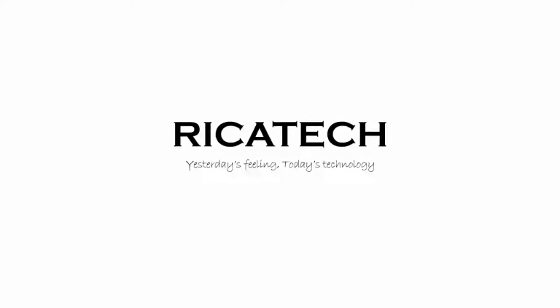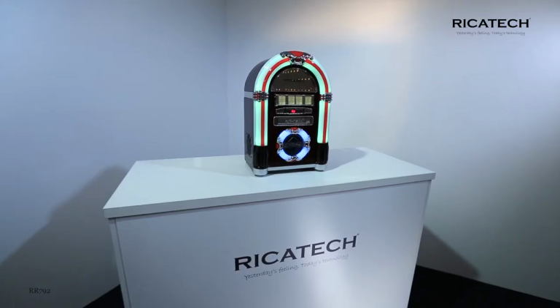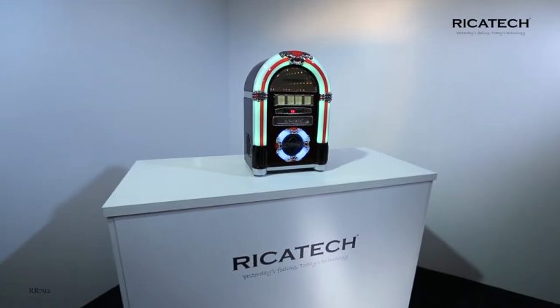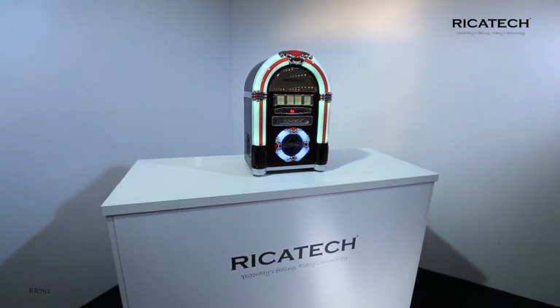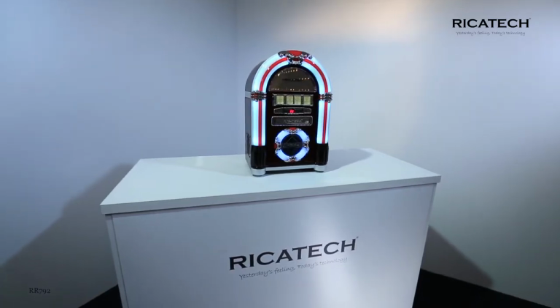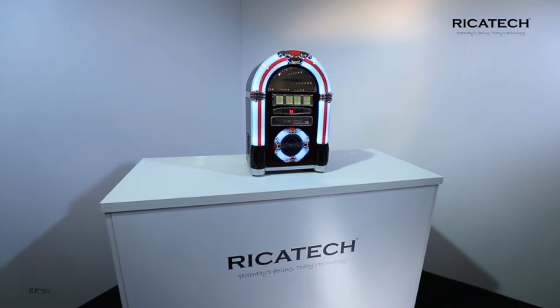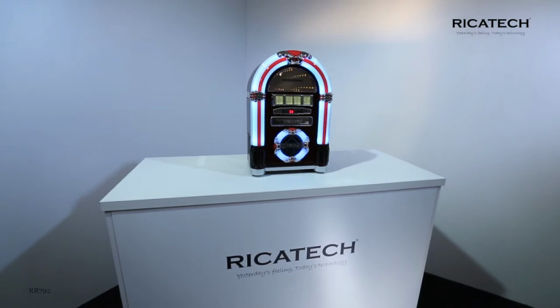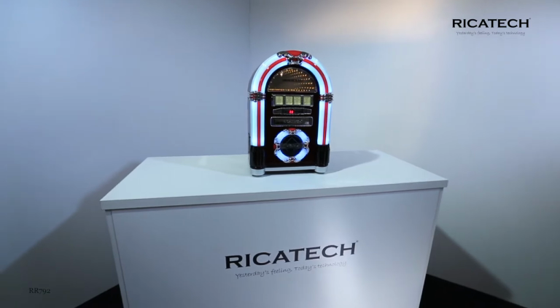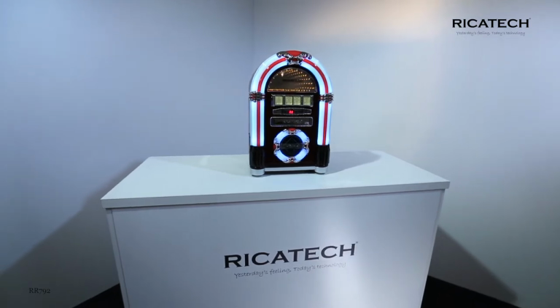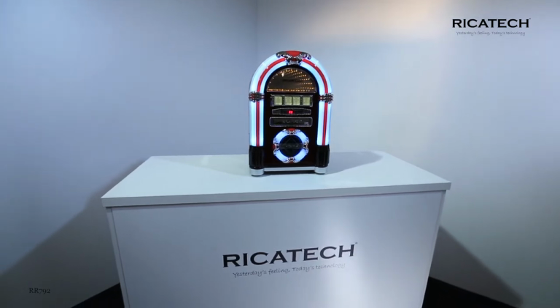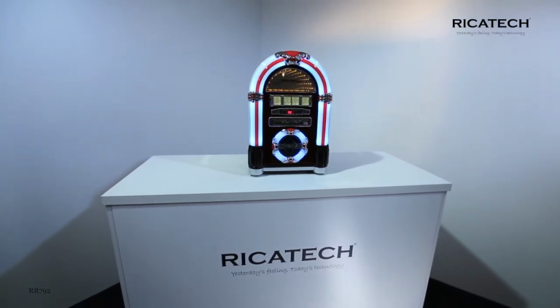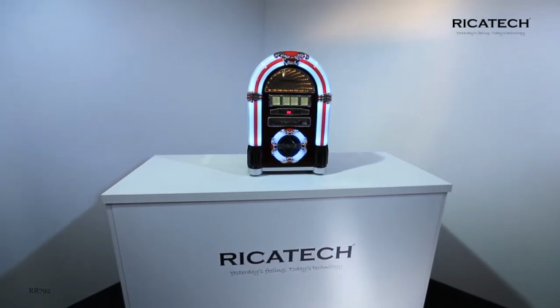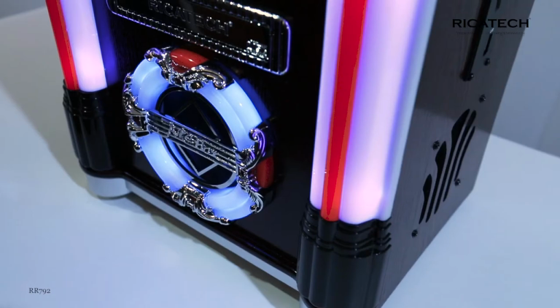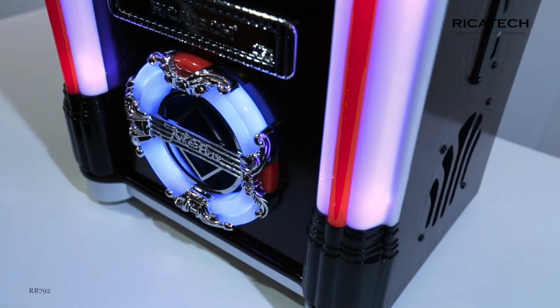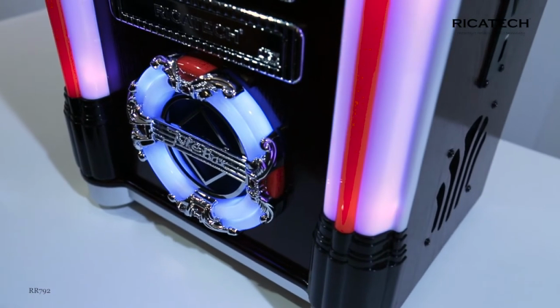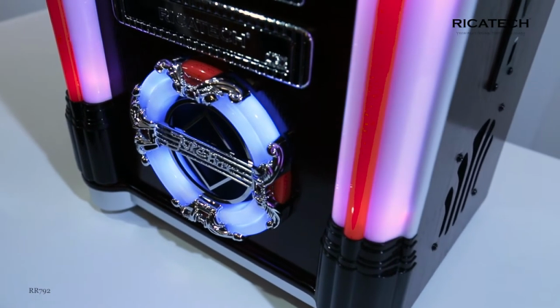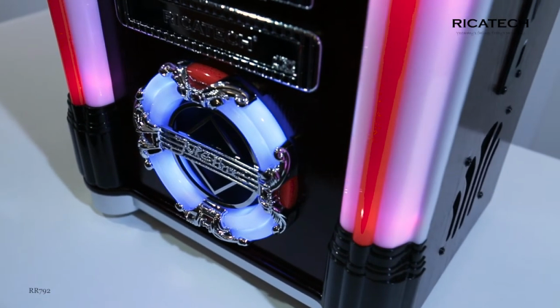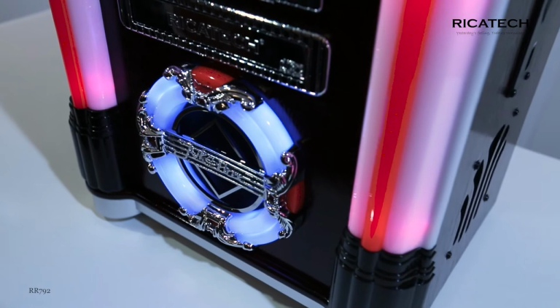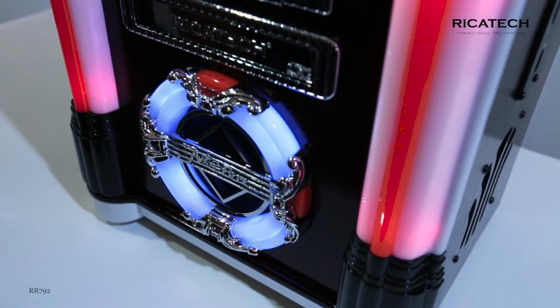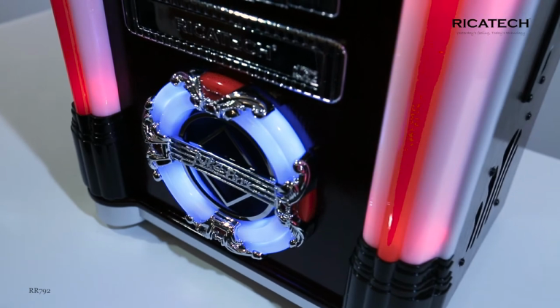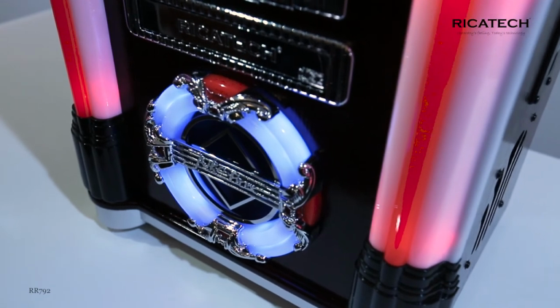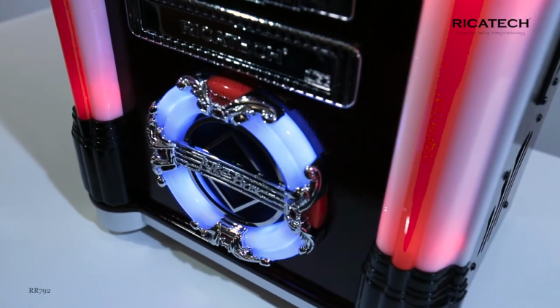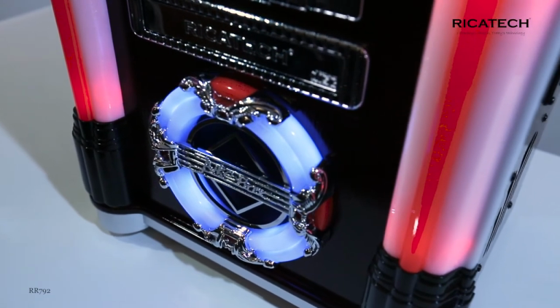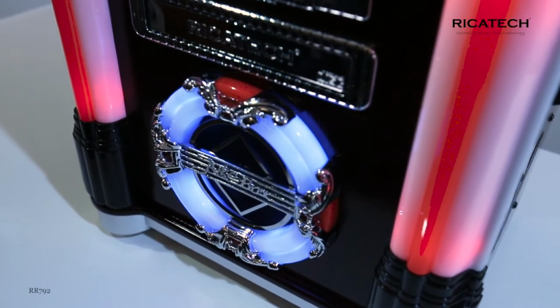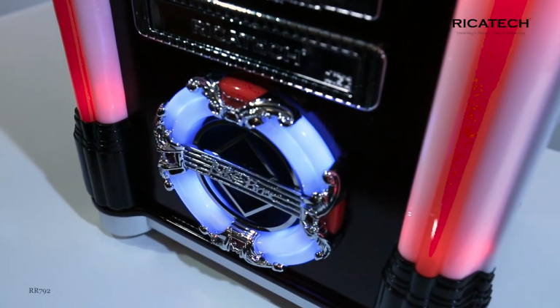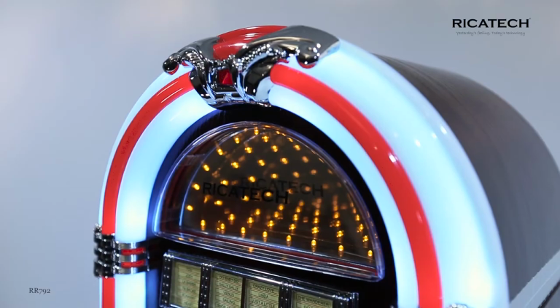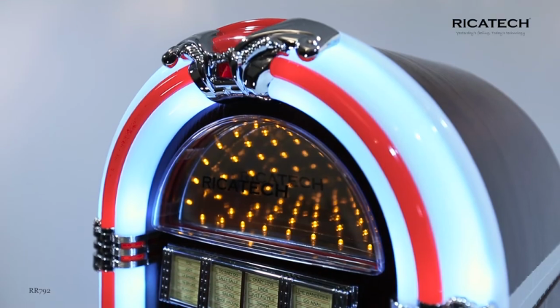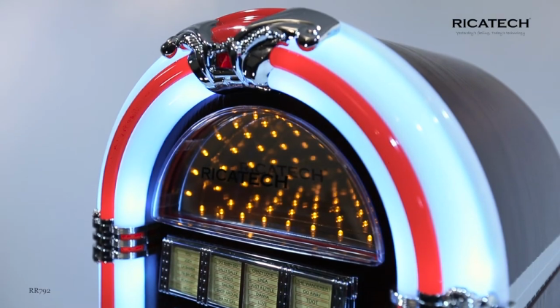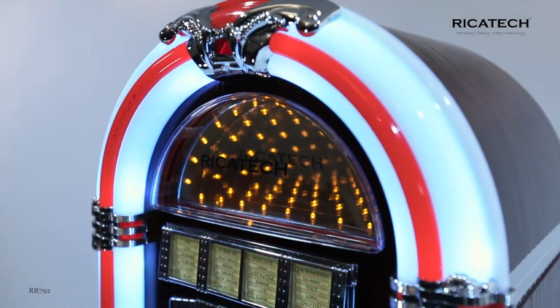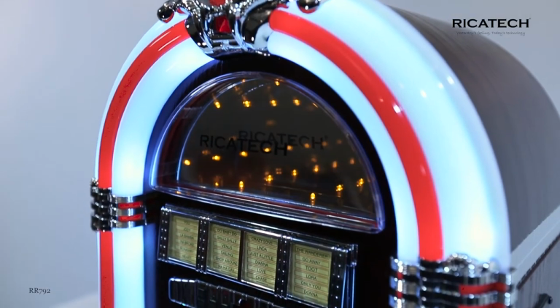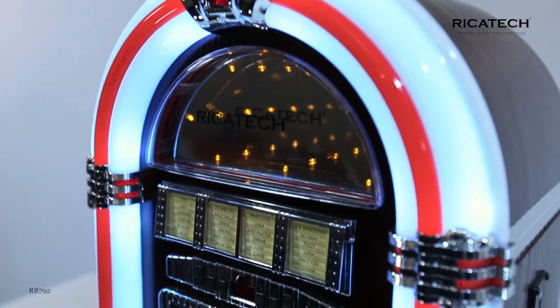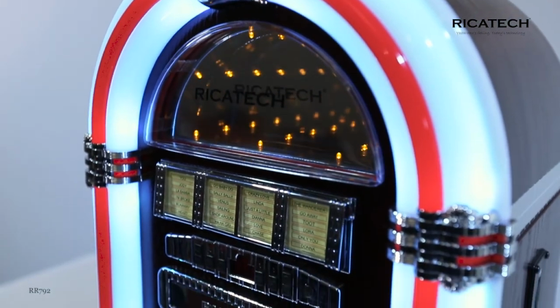This table model is a jukebox which adds a nostalgic touch to every environment. The 50s are making a comeback, but now with all the modern technology, the color-changing LED lights complete the nostalgic feeling.